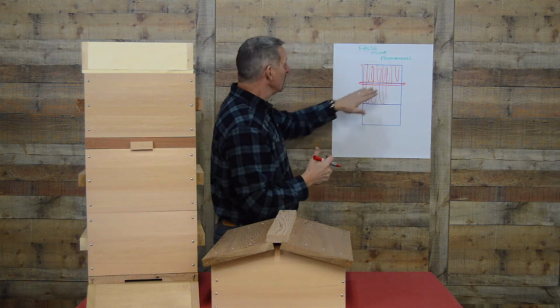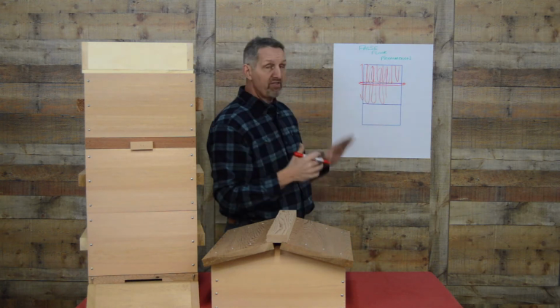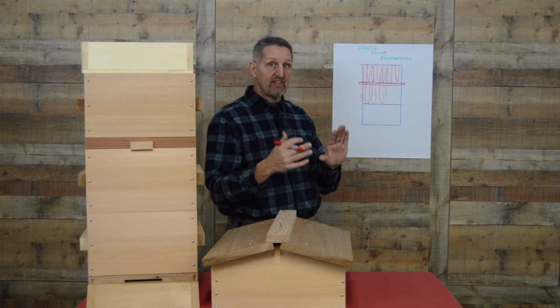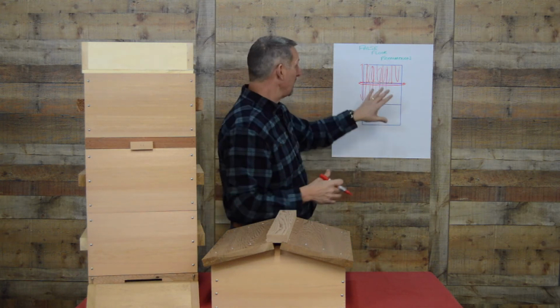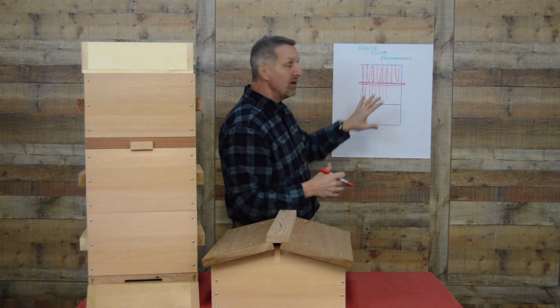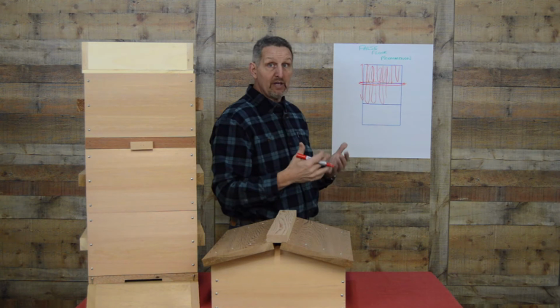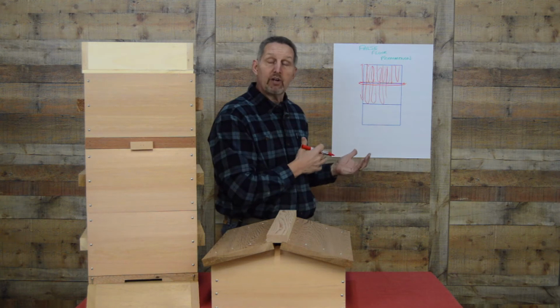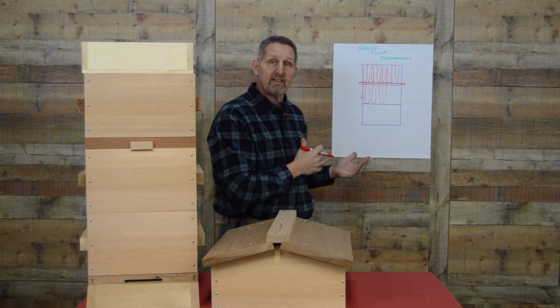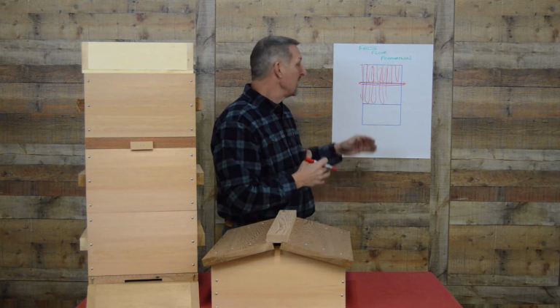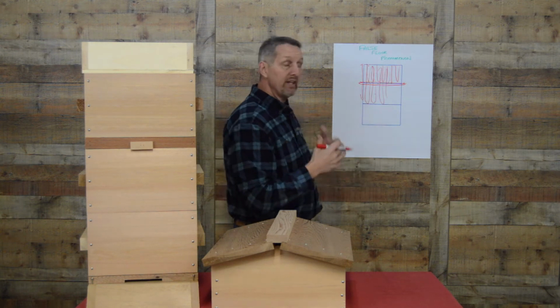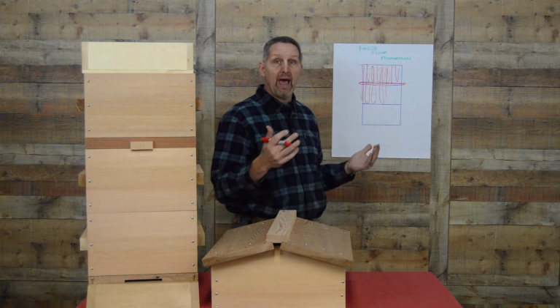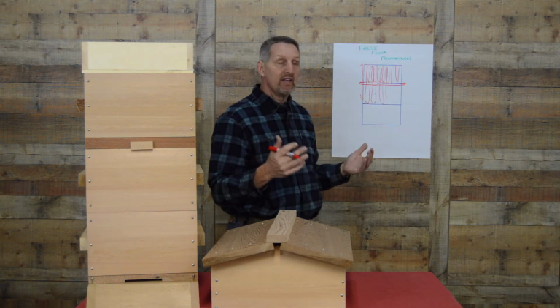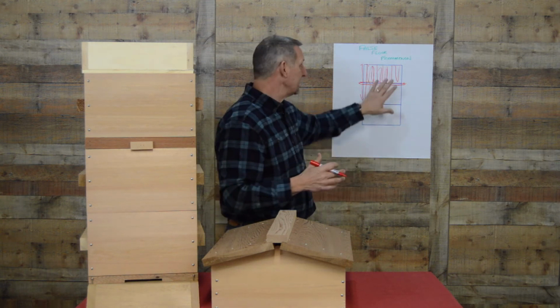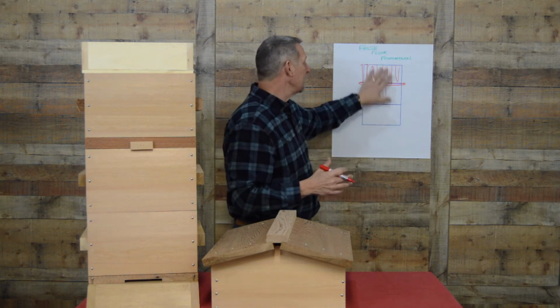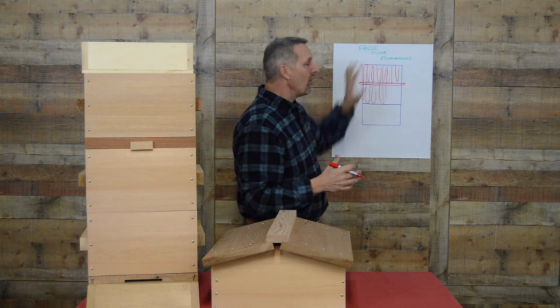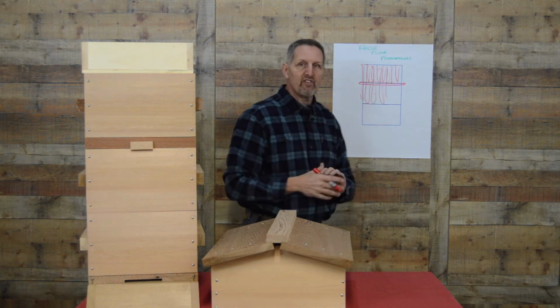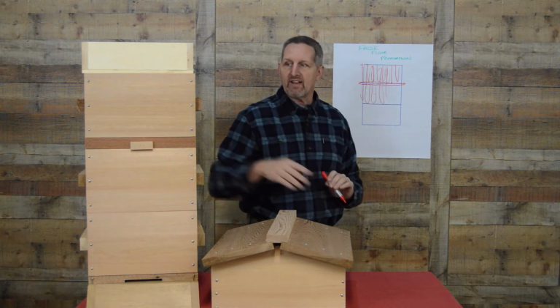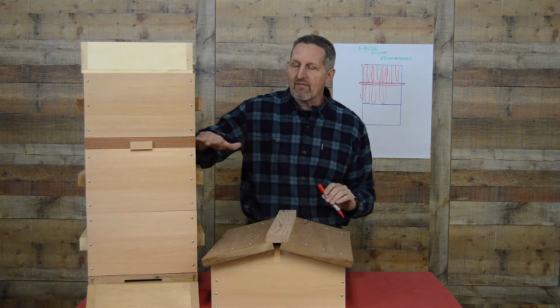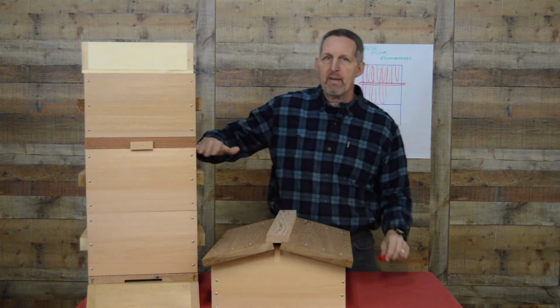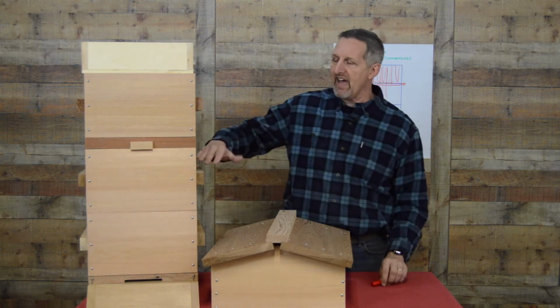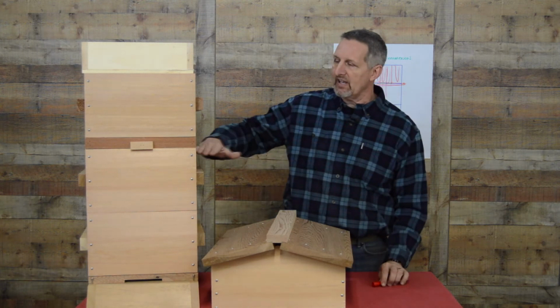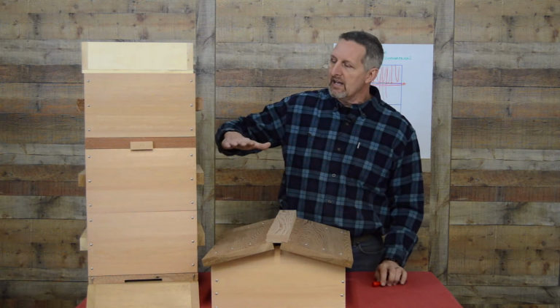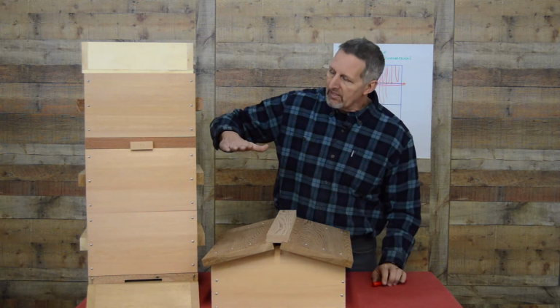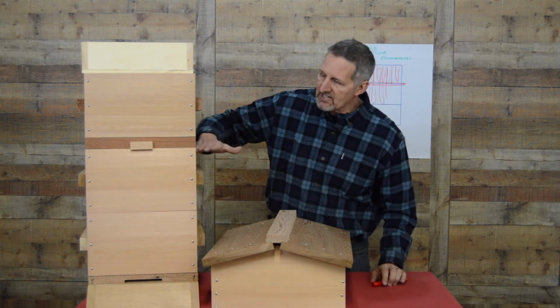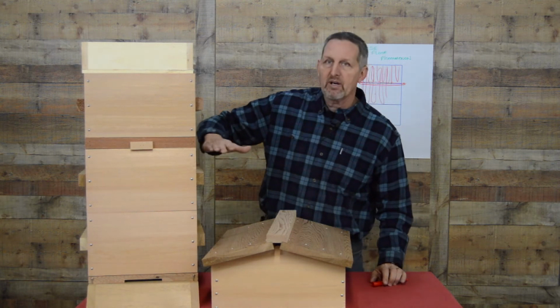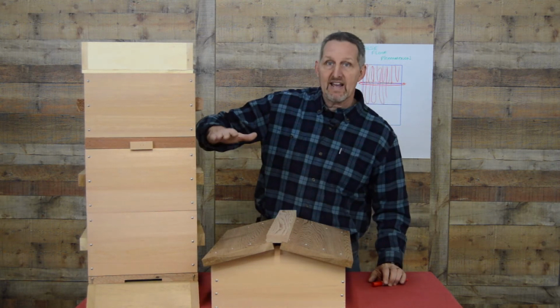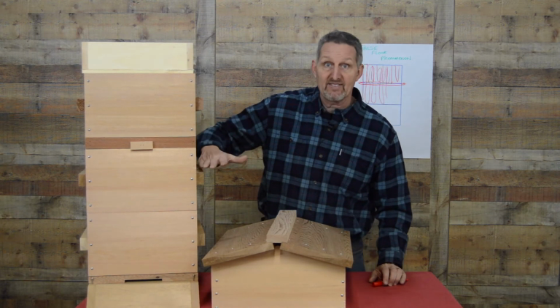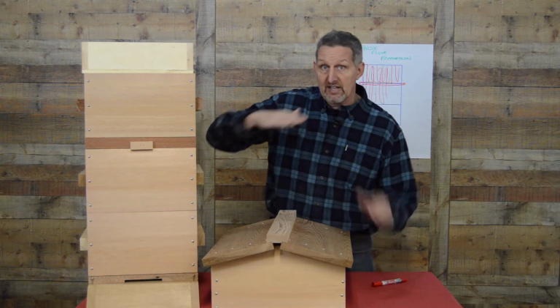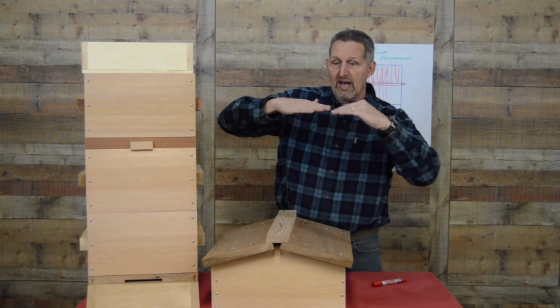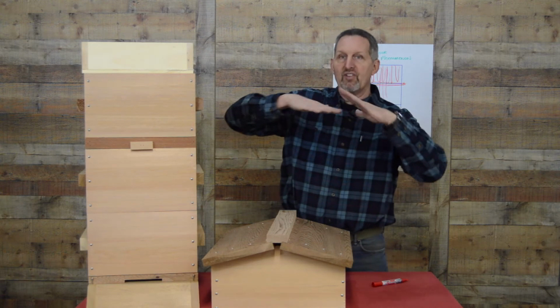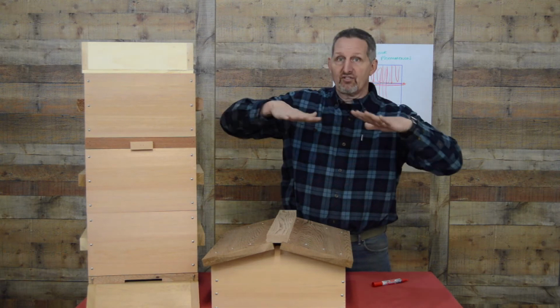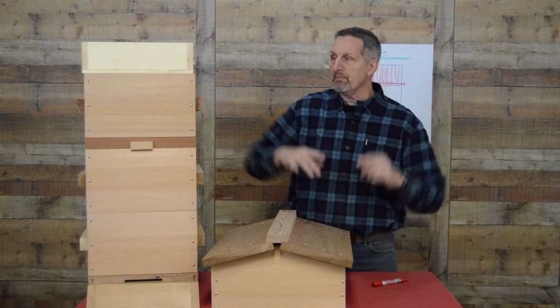So when we hear theories like this thrown out there, if we can, we're going to try and test them and let you know what happens. In this case, the false floor phenomenon is everything about the fact that they're hitting the top of the next box down — they're hitting those top bars and they're stopping to build.